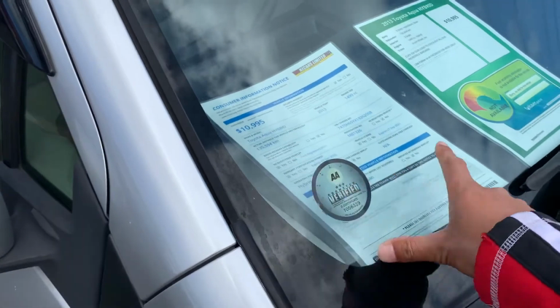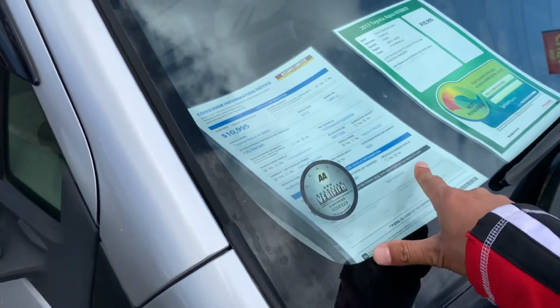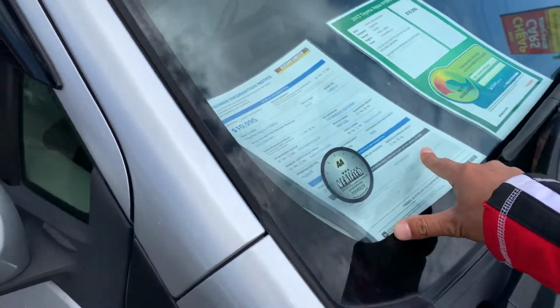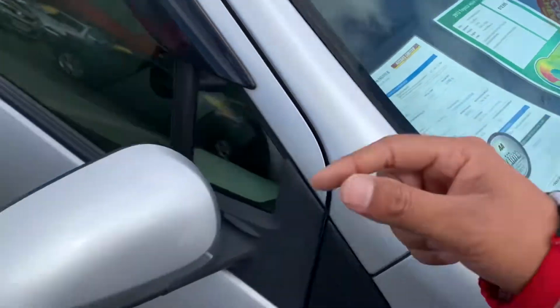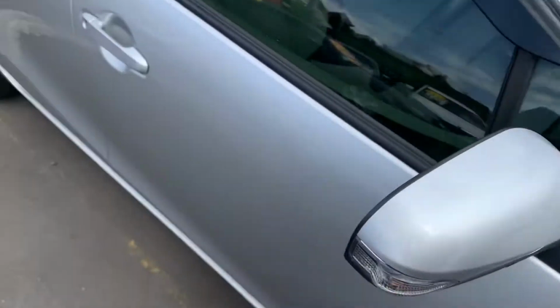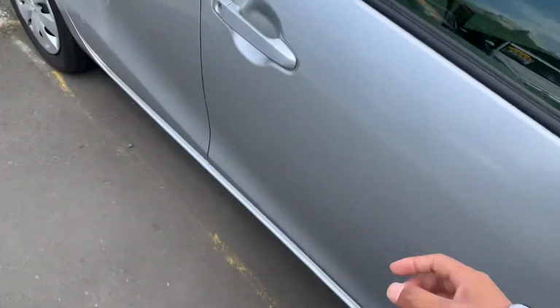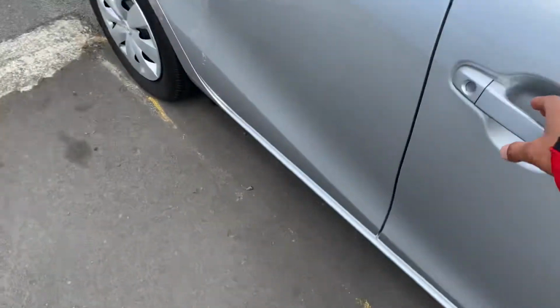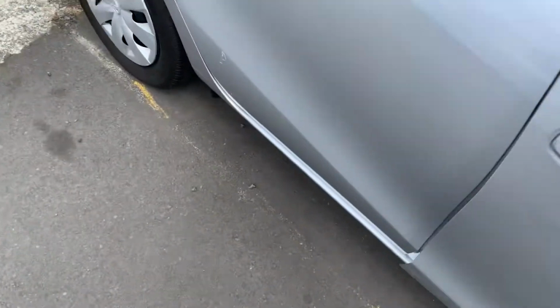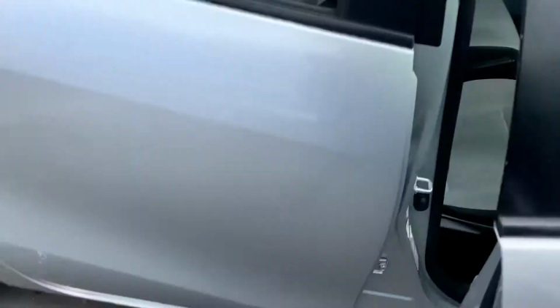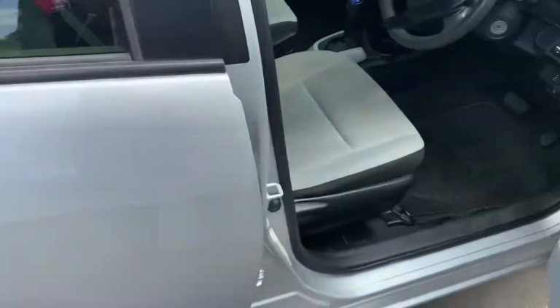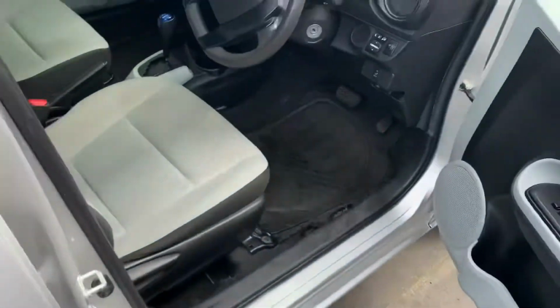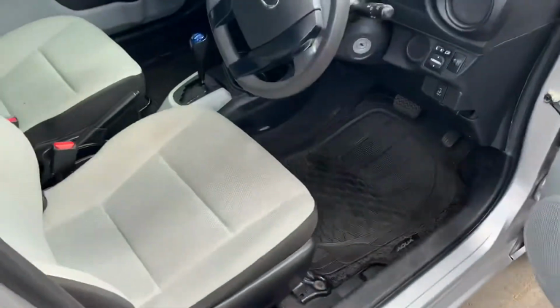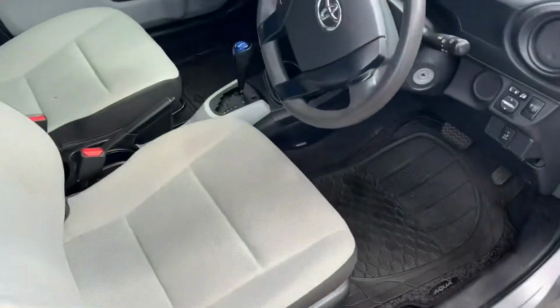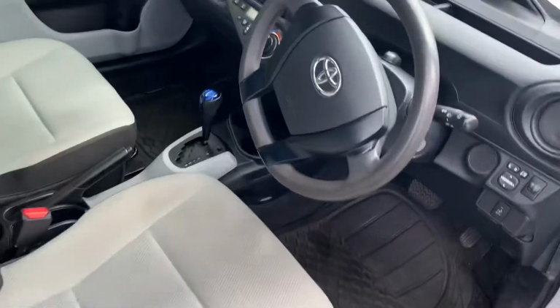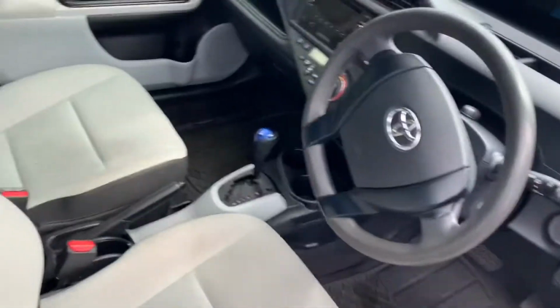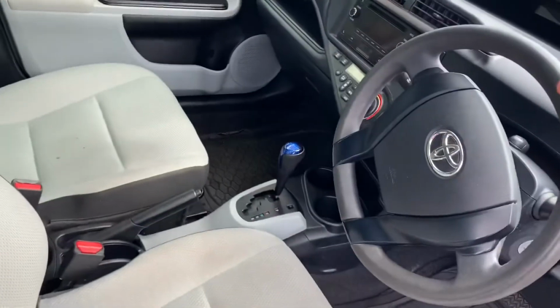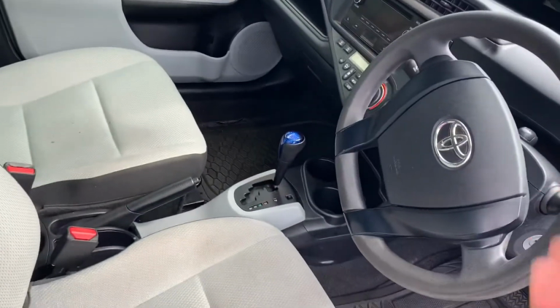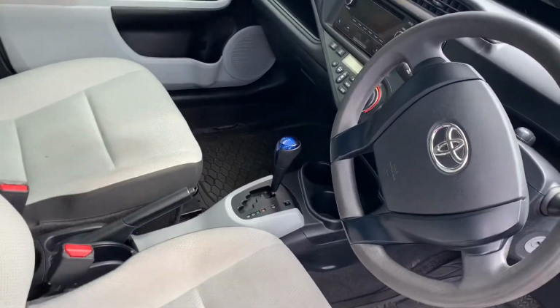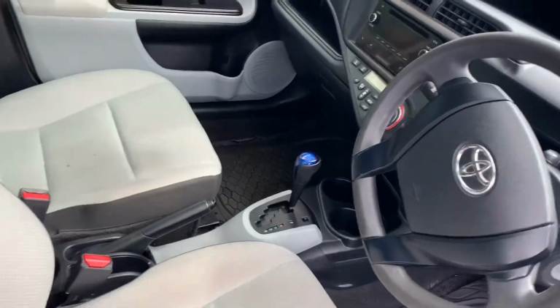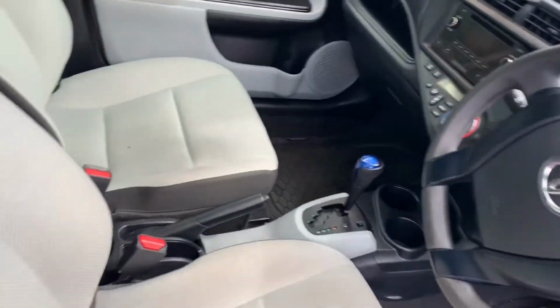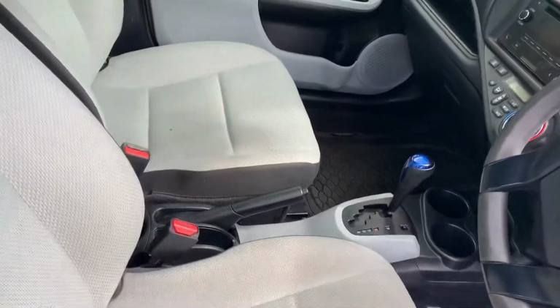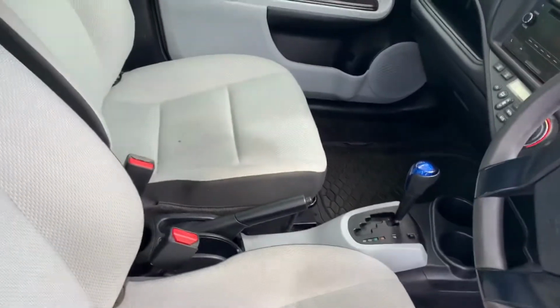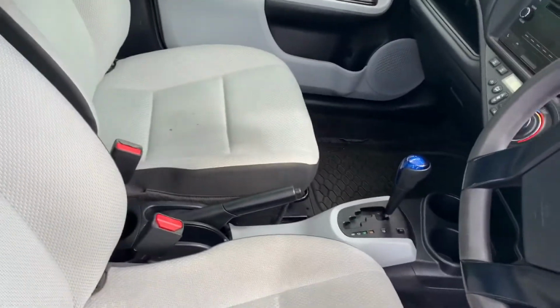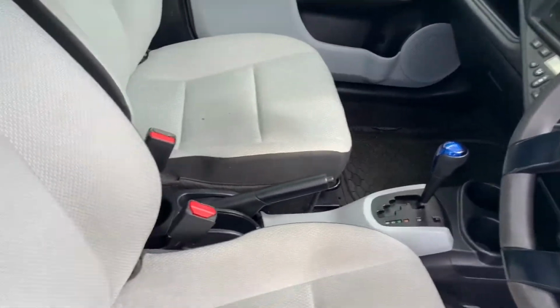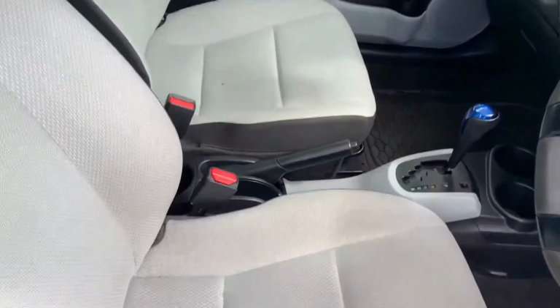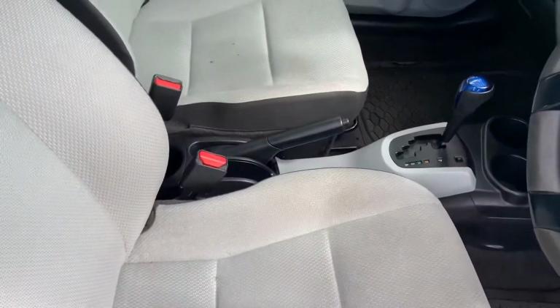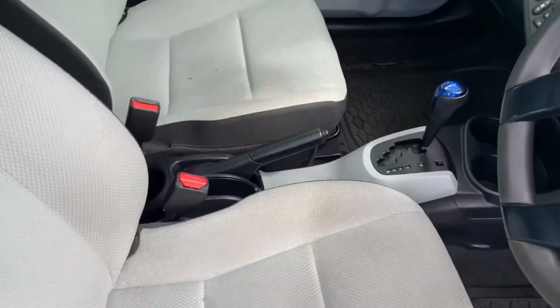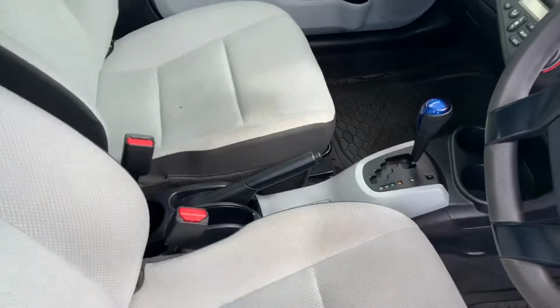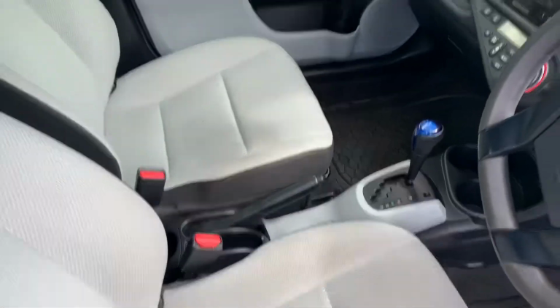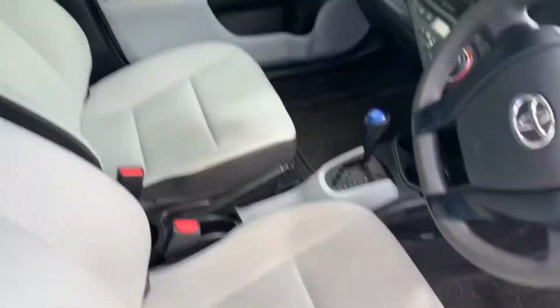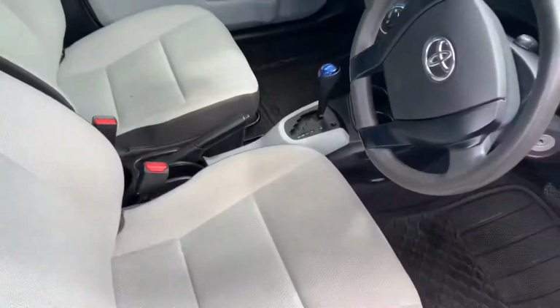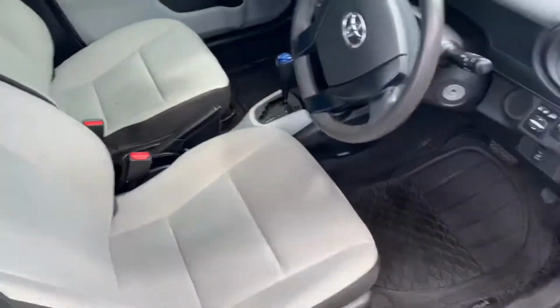It has a 1.5 liter hybrid engine. Now look at the interior — it has a music player with a CD player in it, and it has automatic transmission.